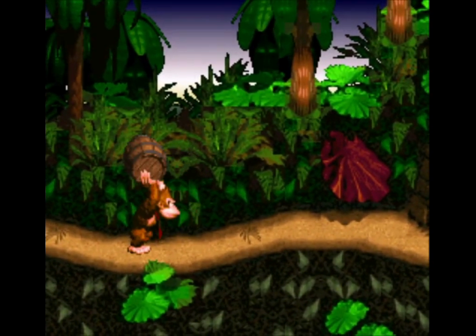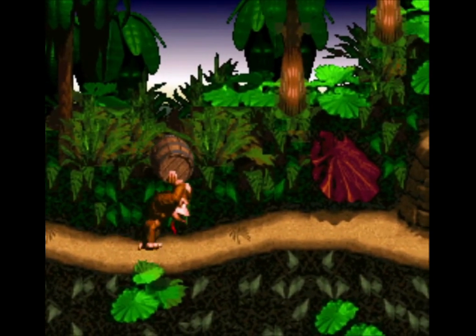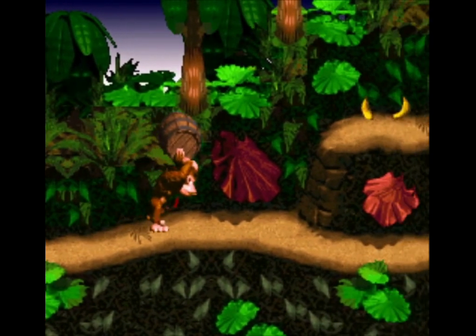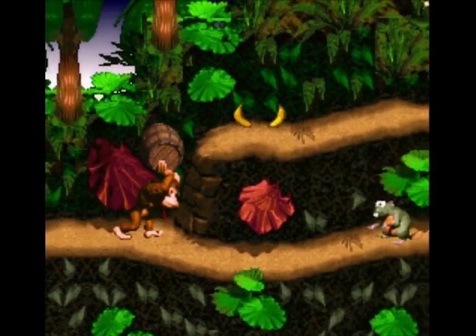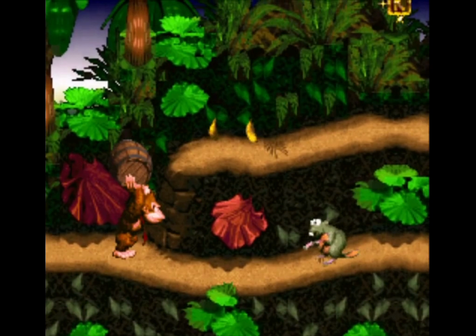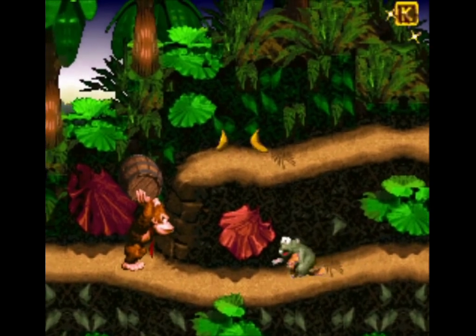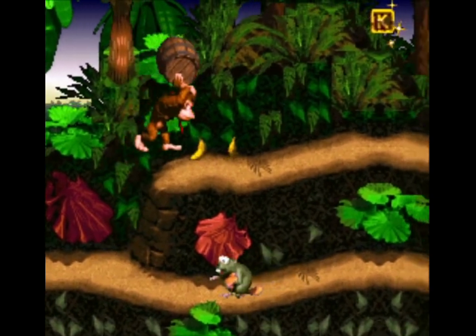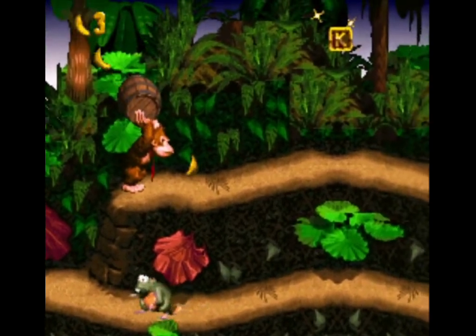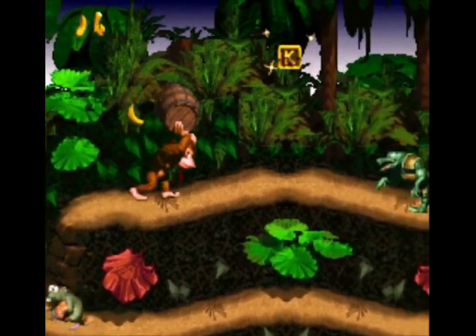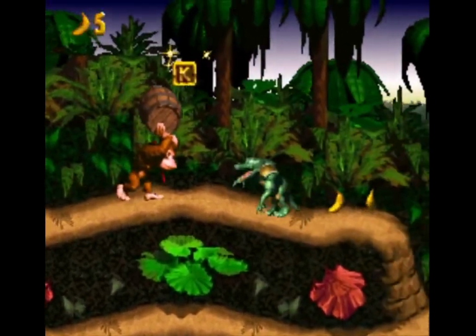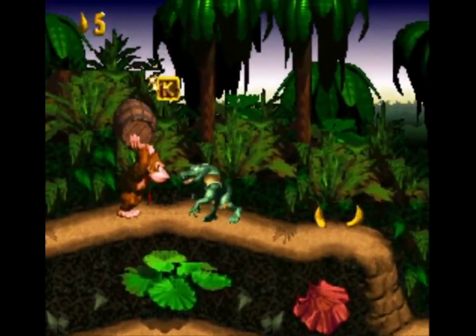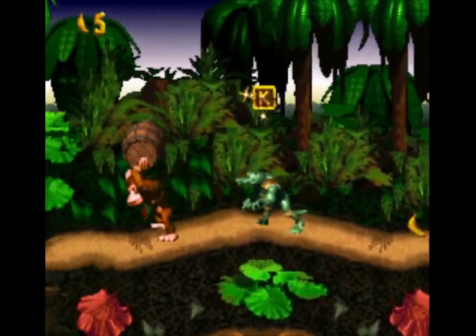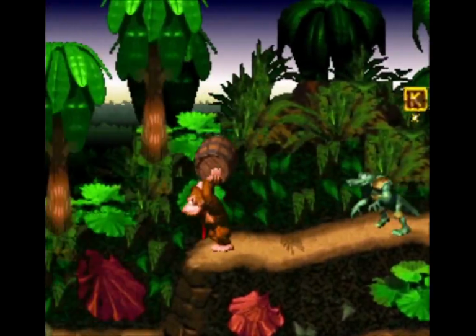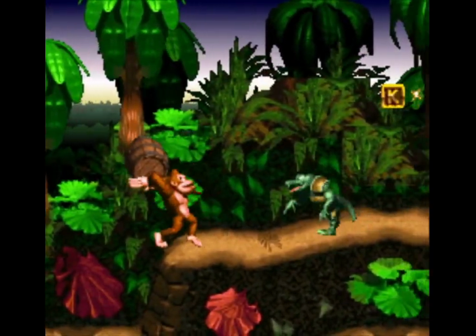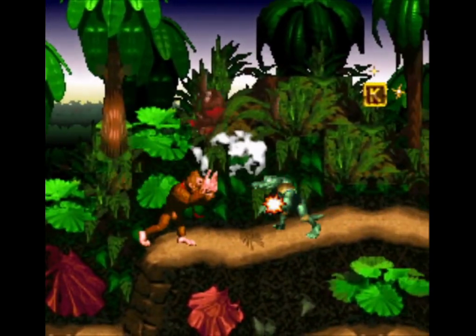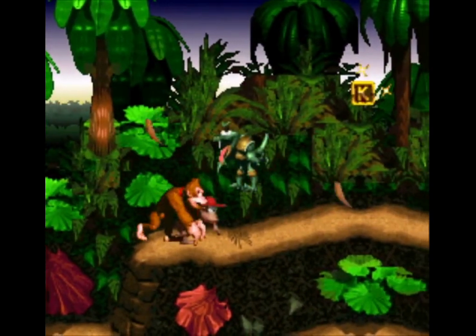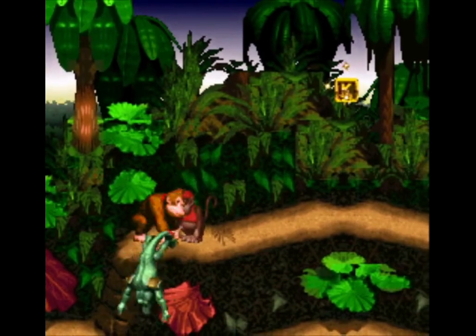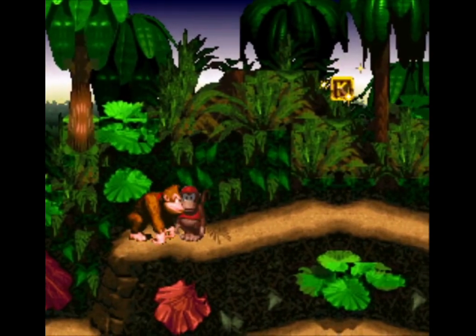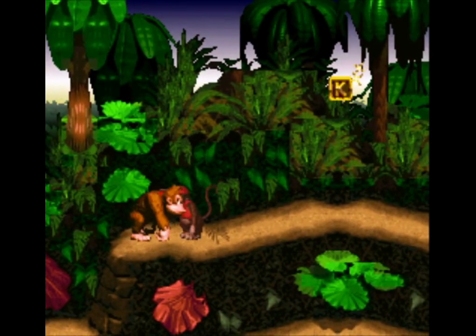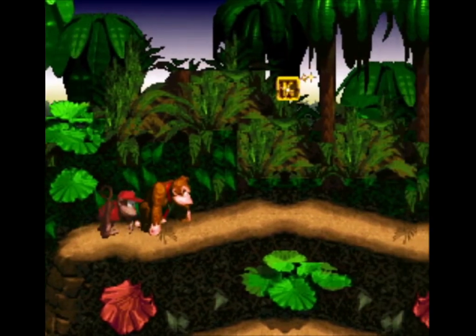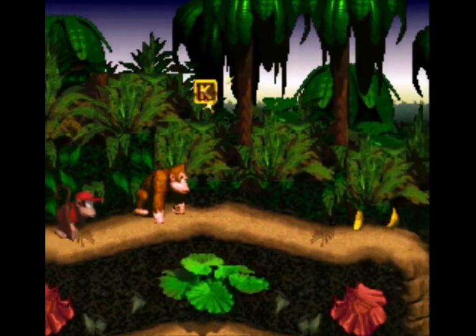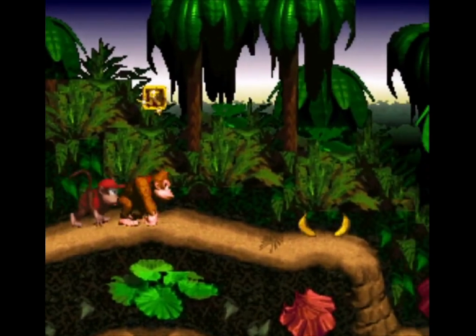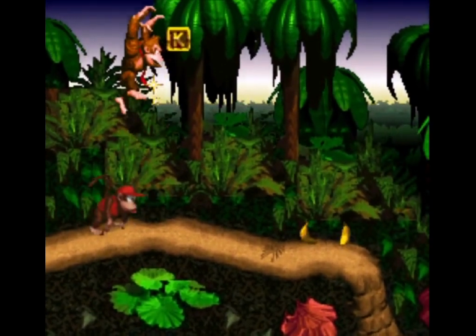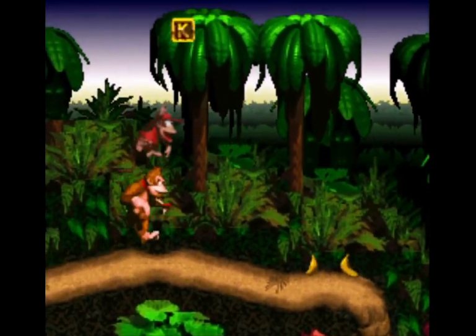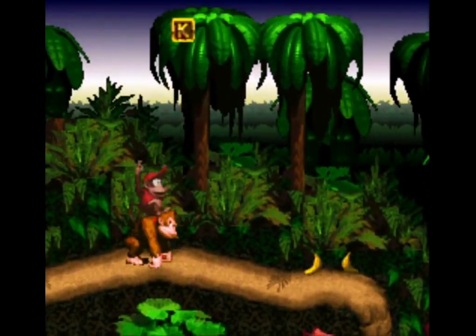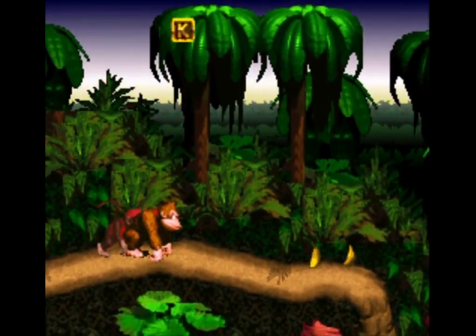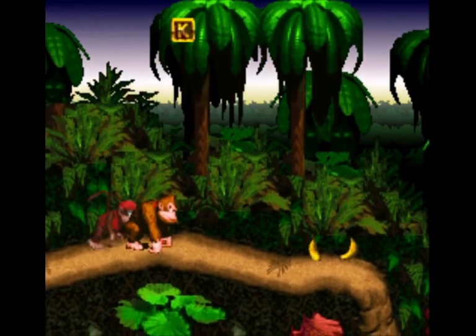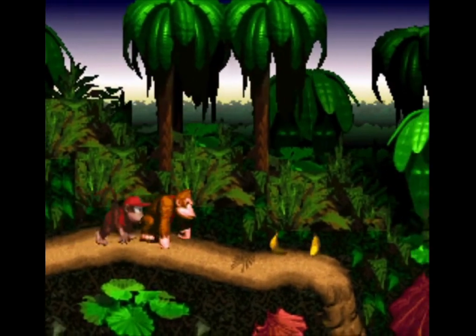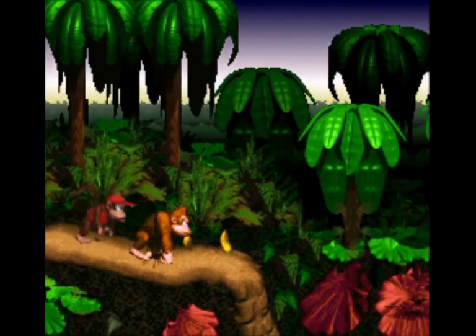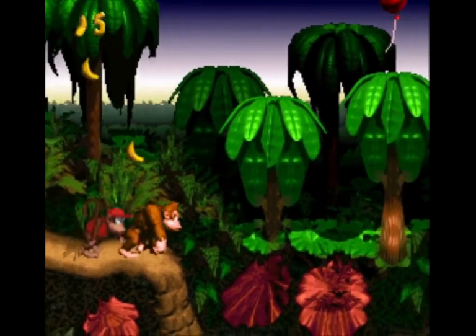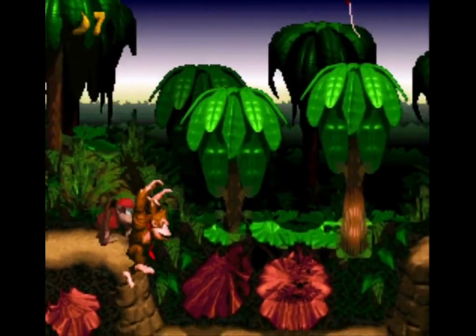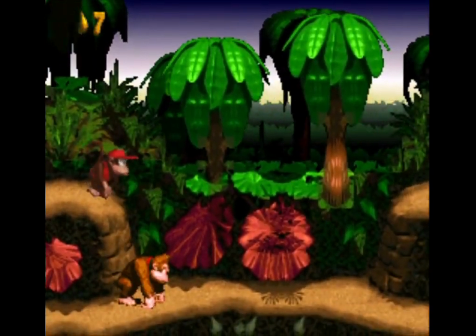When the Kremling army raided DK's banana horde, they sealed Diddy Kong into a barrel. Press Y nearby the barrel to break it open, or hold and release Y to carry it and throw it at your convenience. In either case, Diddy will be freed from his confines when the barrel is smashed.